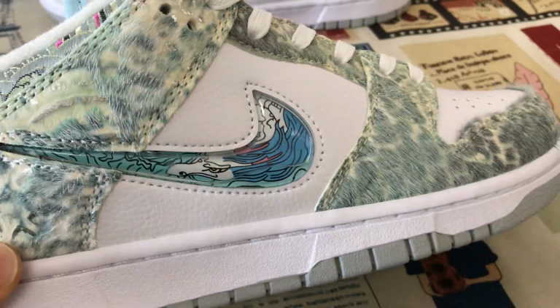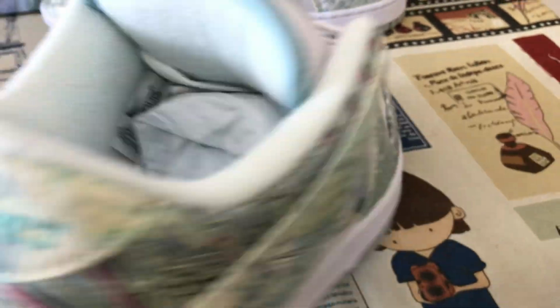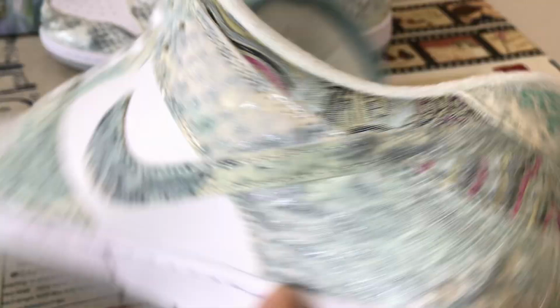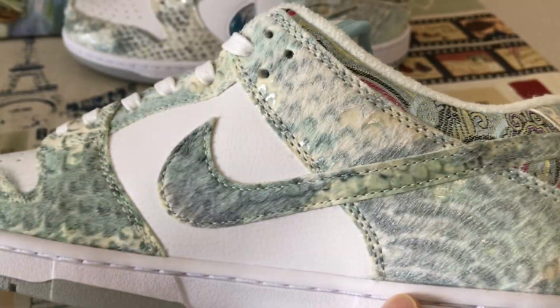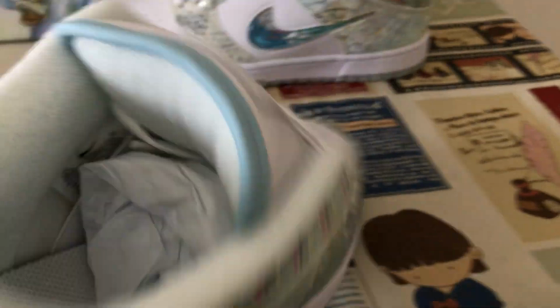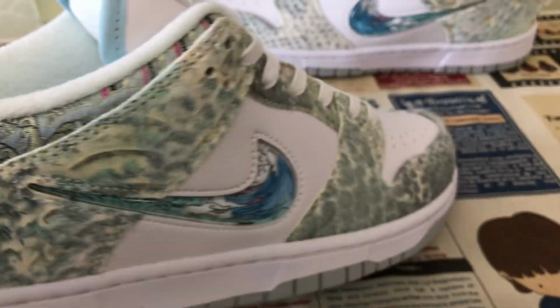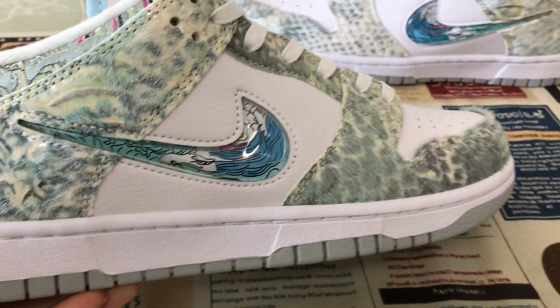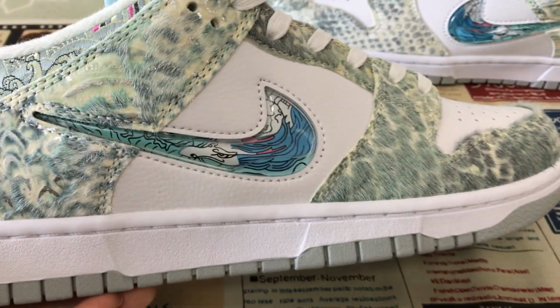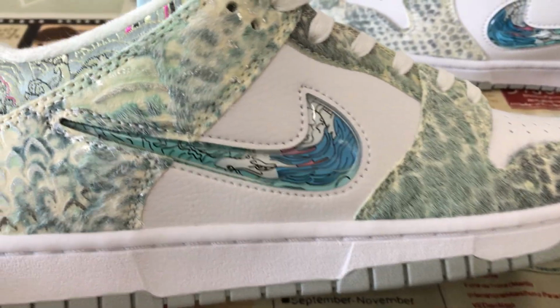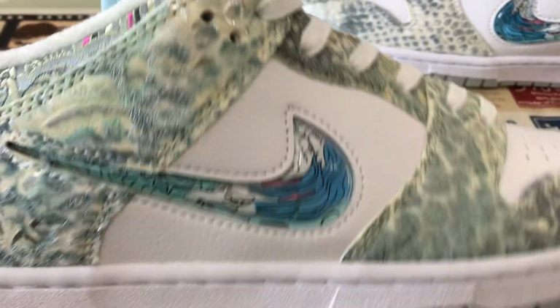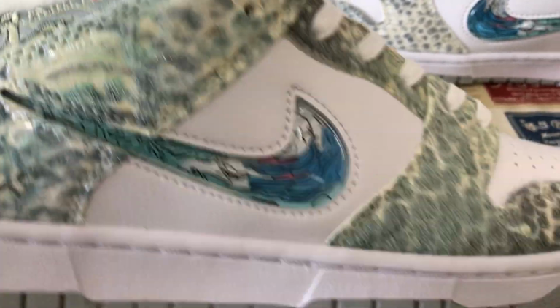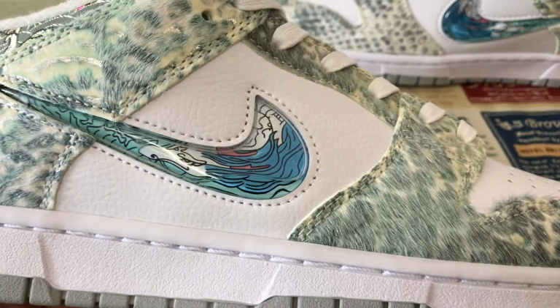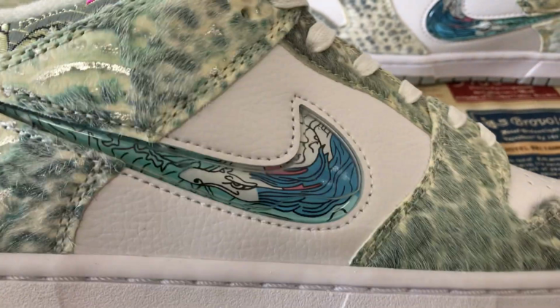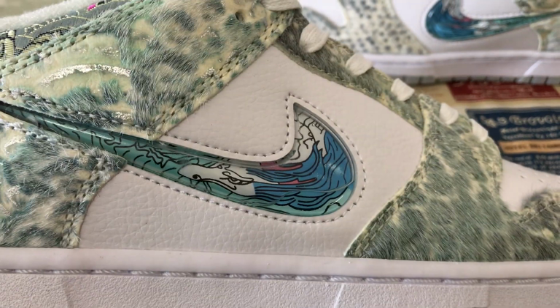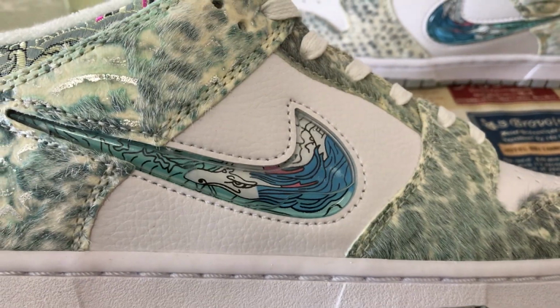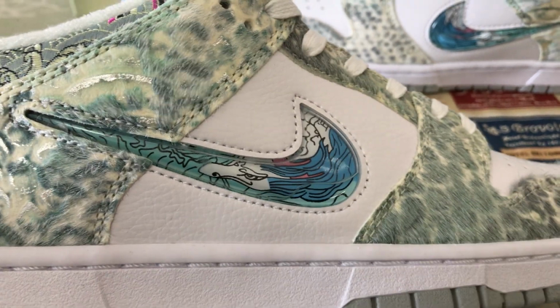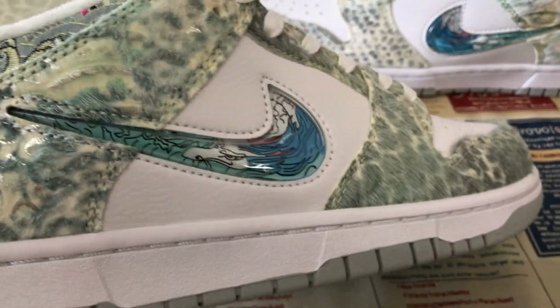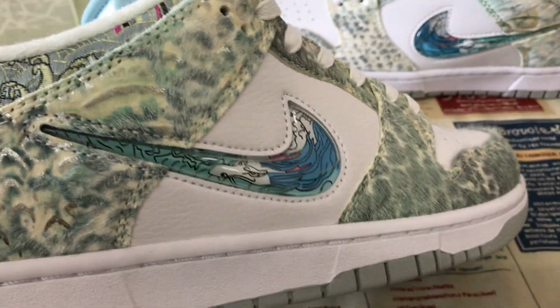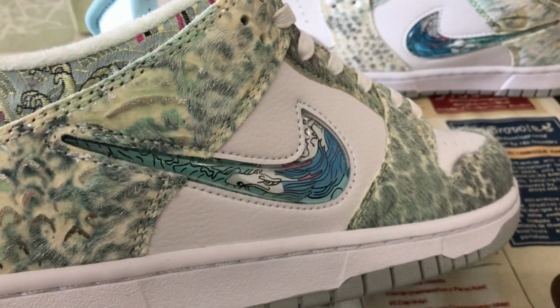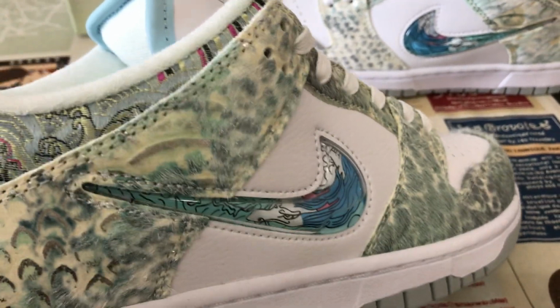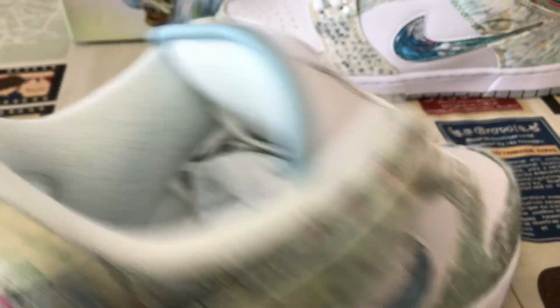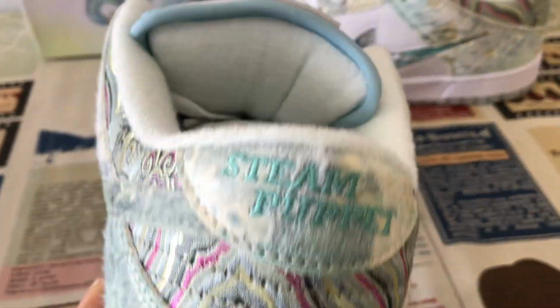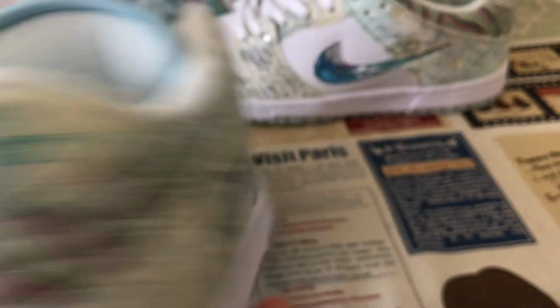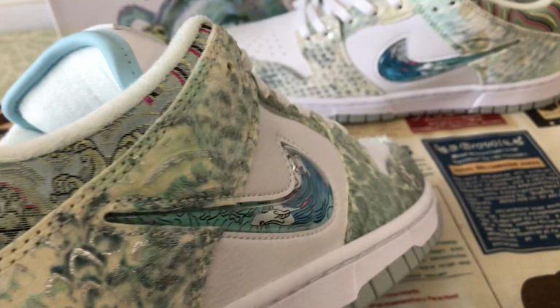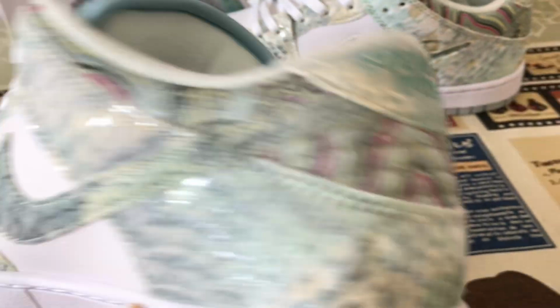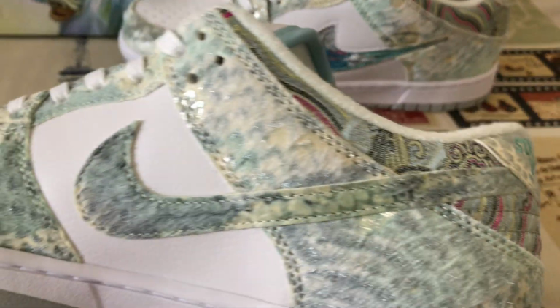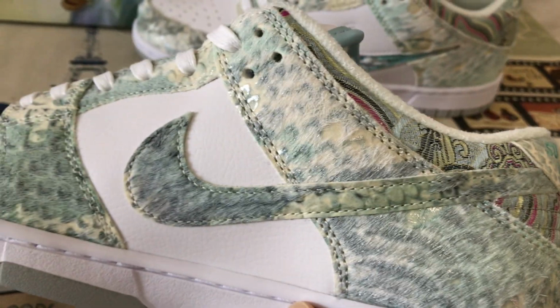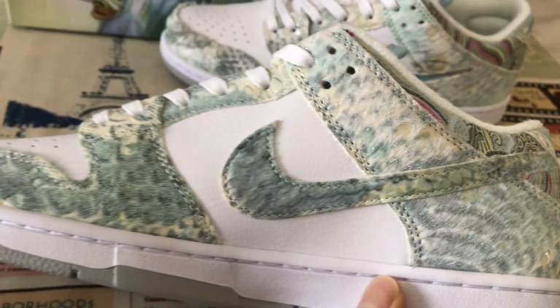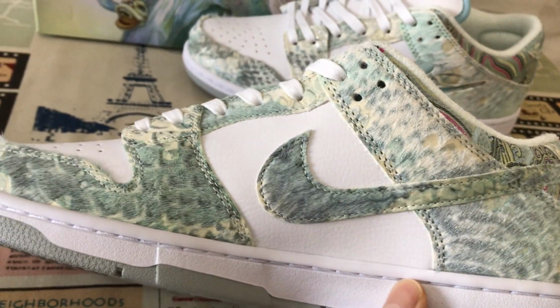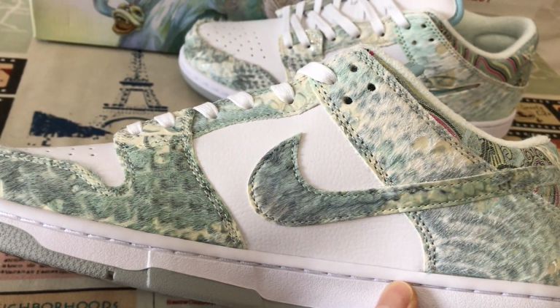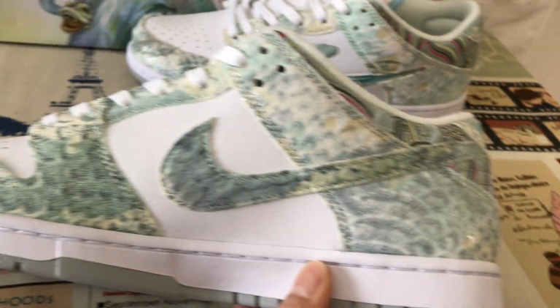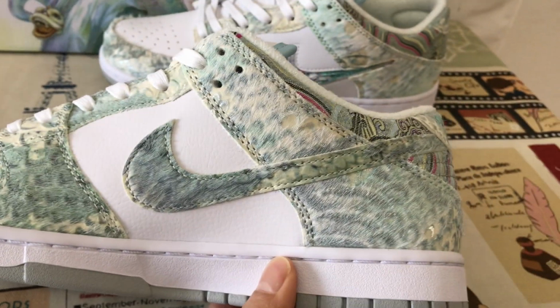Here's the outside Nike logo with the TPU piece with the dragon logo design. And the clear TPU piece — here's the inside view.